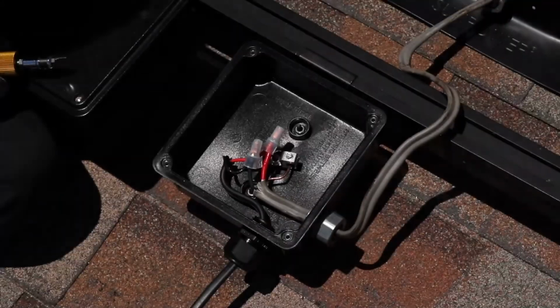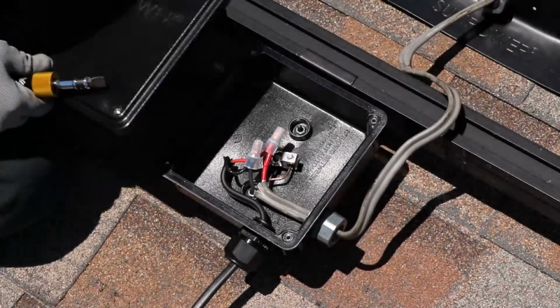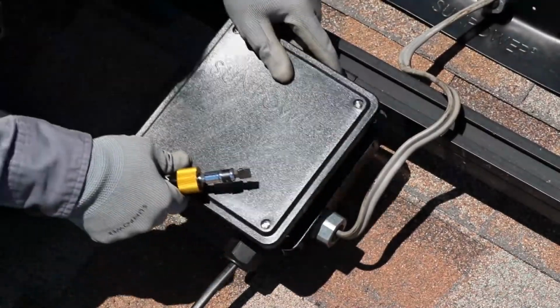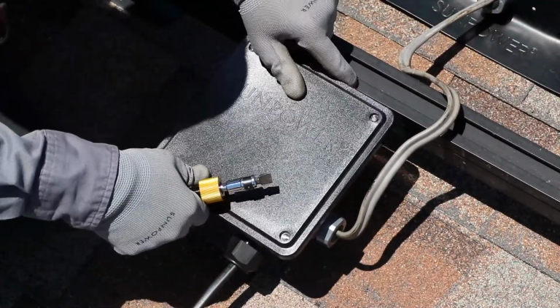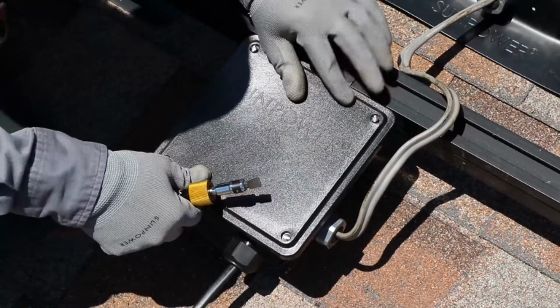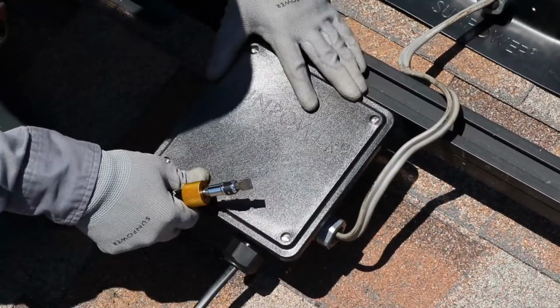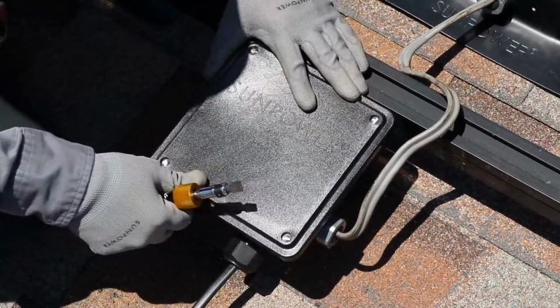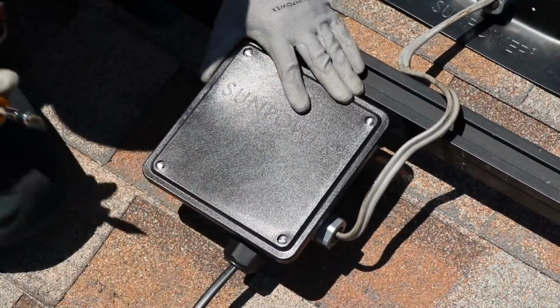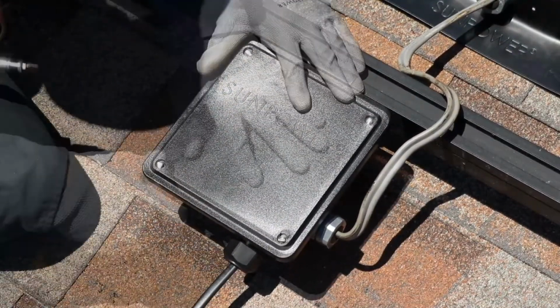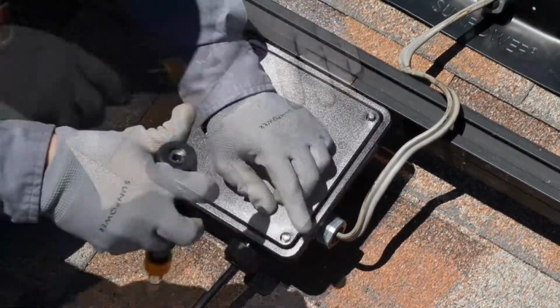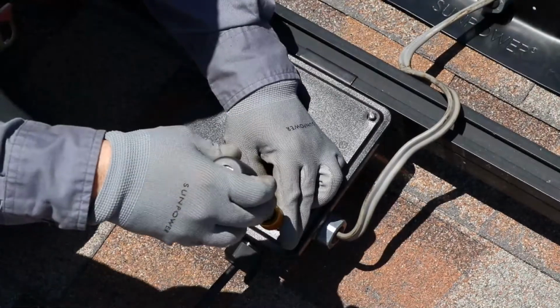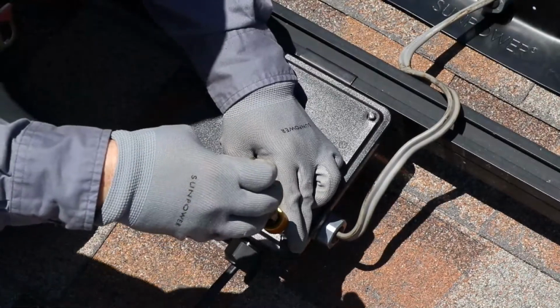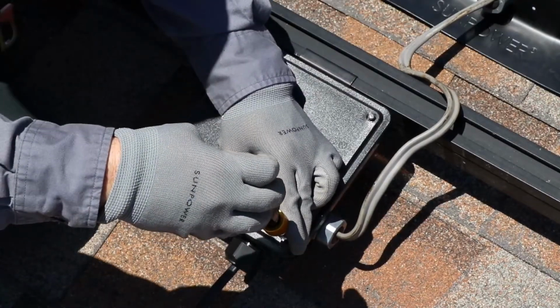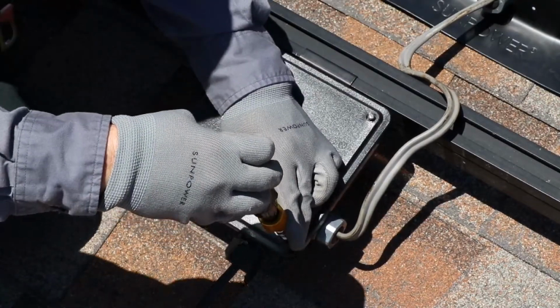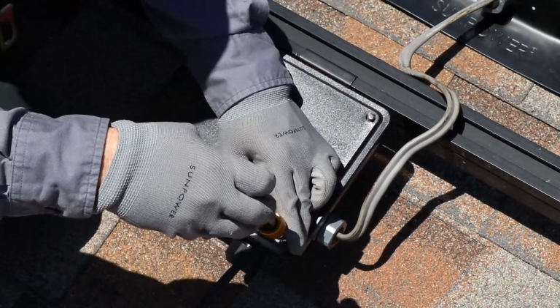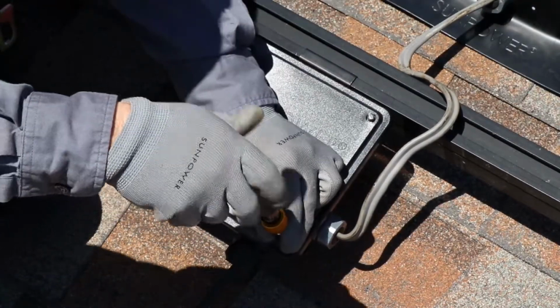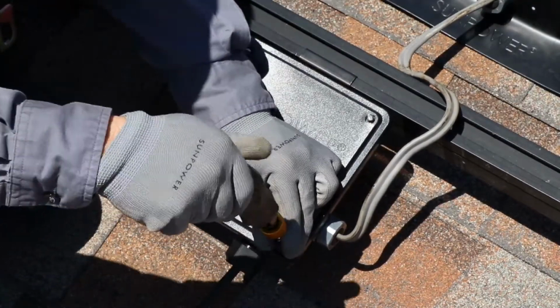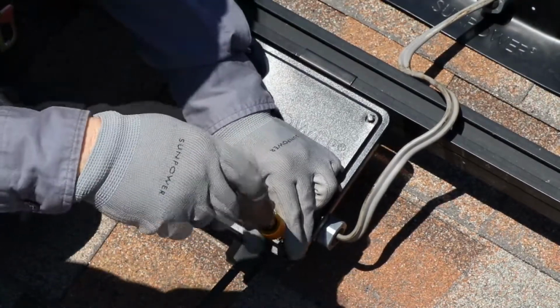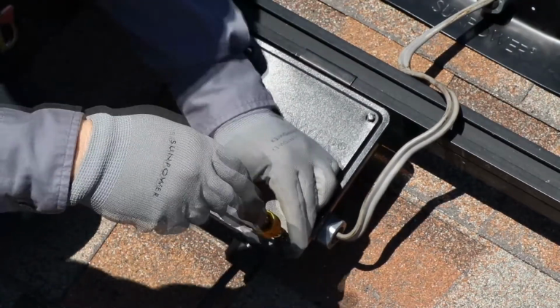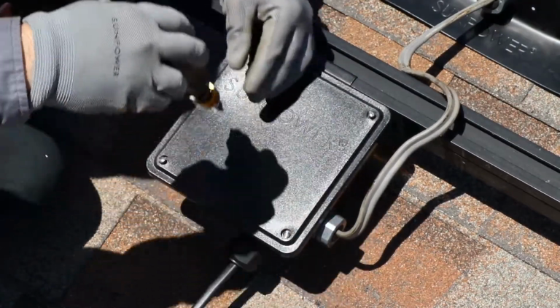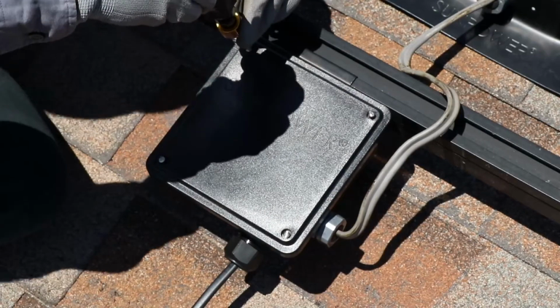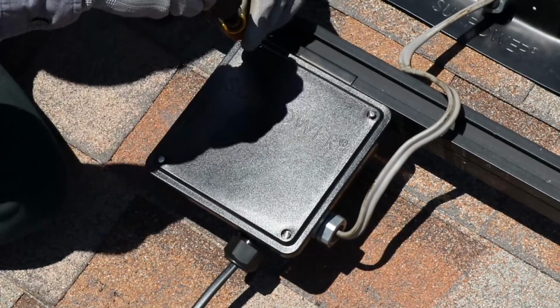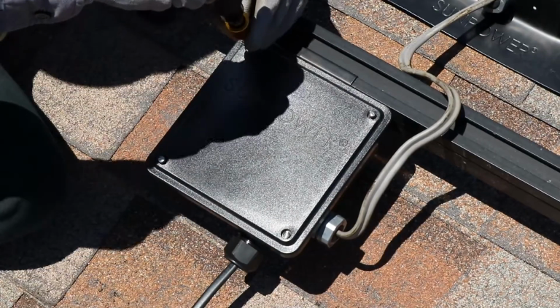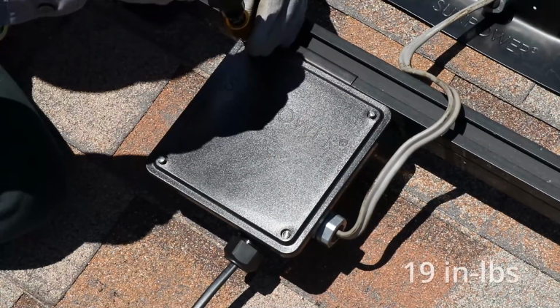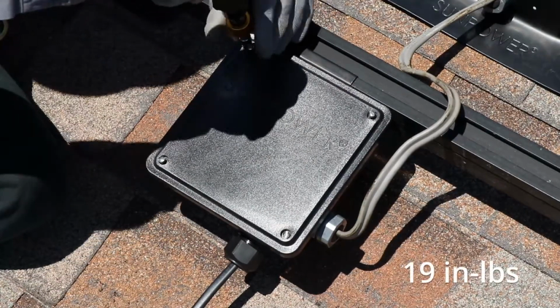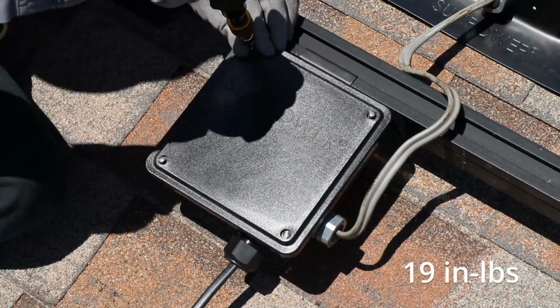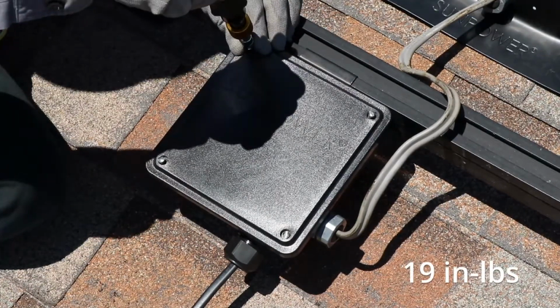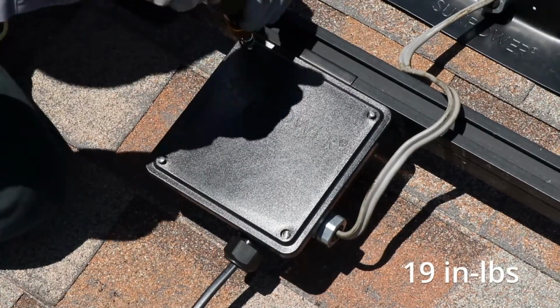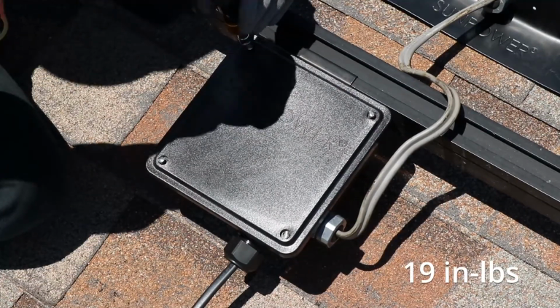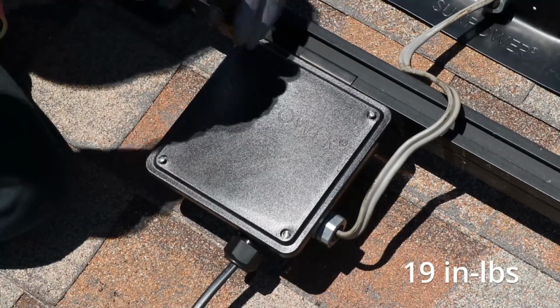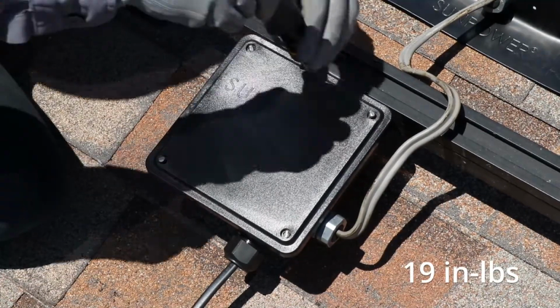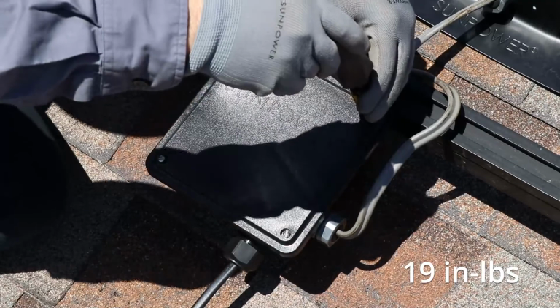Fit the cover onto the J-Box and use a flathead screwdriver to tighten all four screws. Use a criss-cross pattern when tightening to ensure even compression of the cover gasket, and then torque each of the cover screws to 19 inch-pounds.